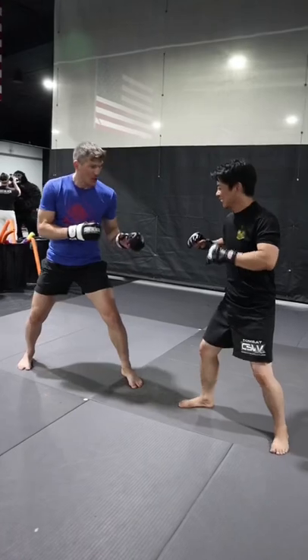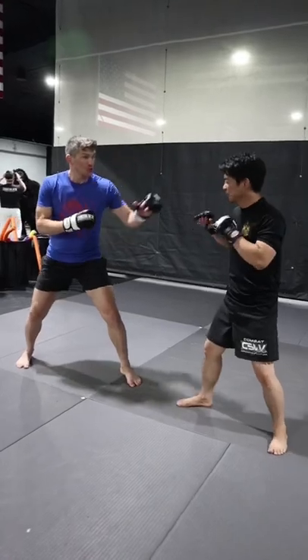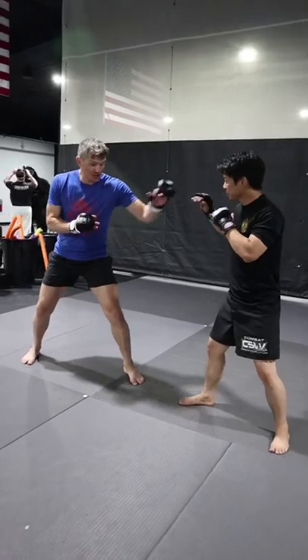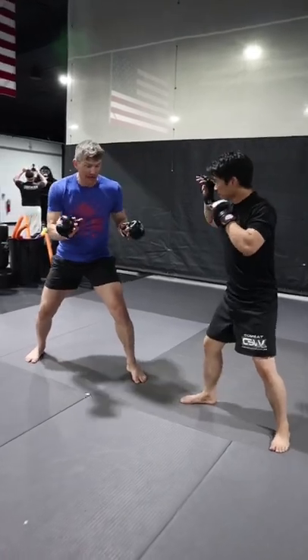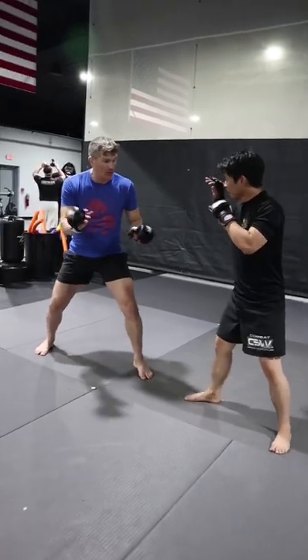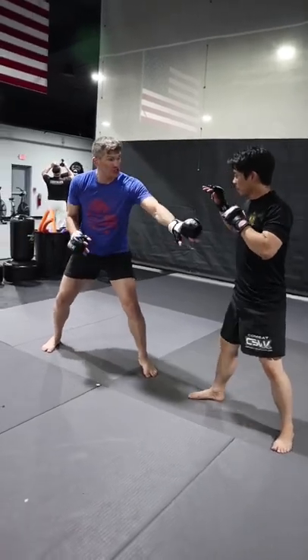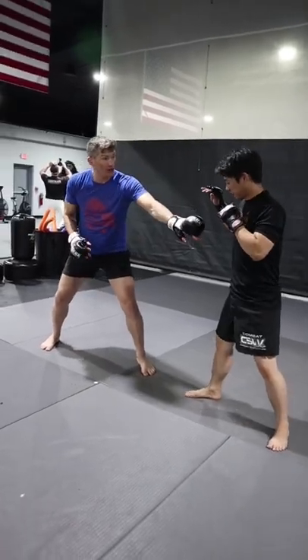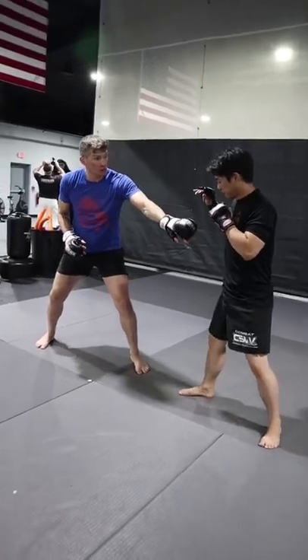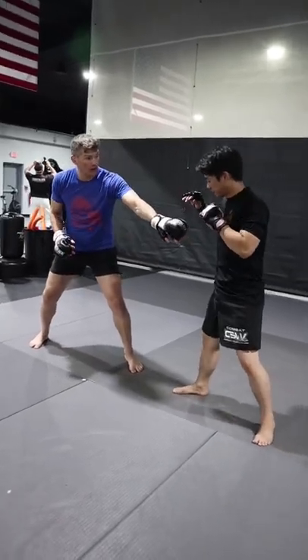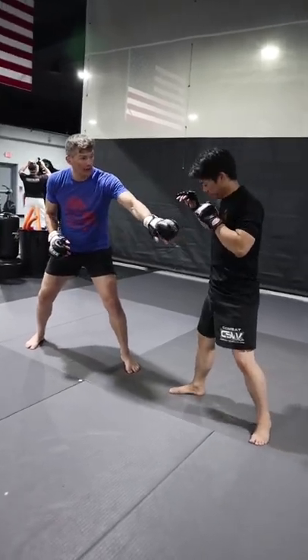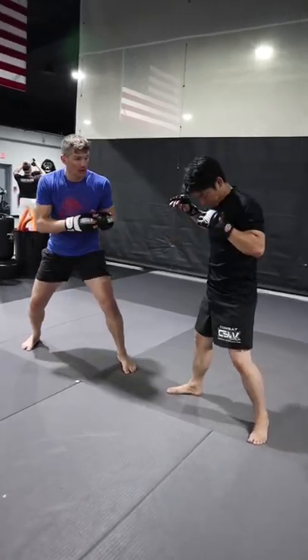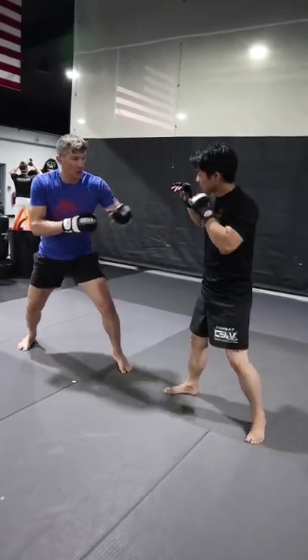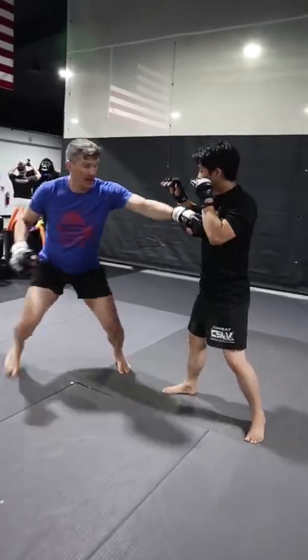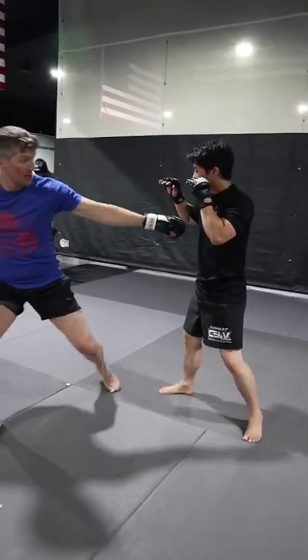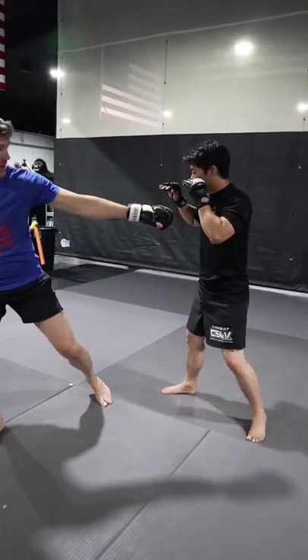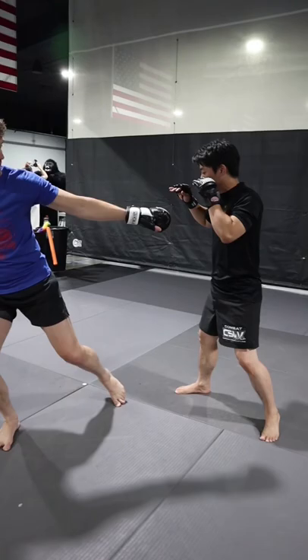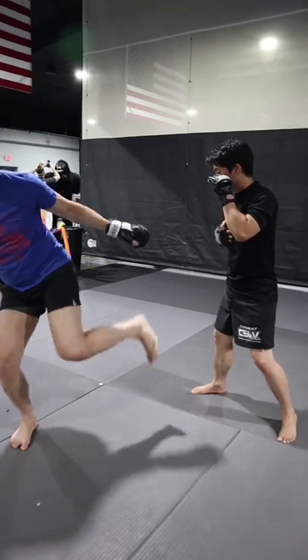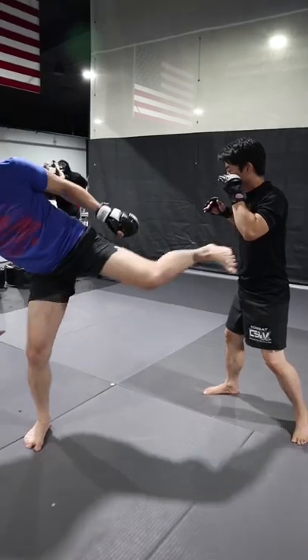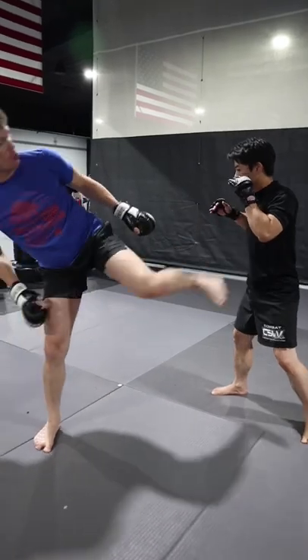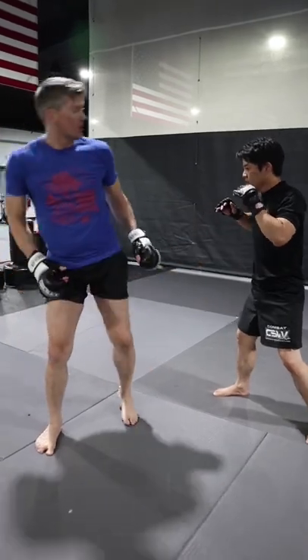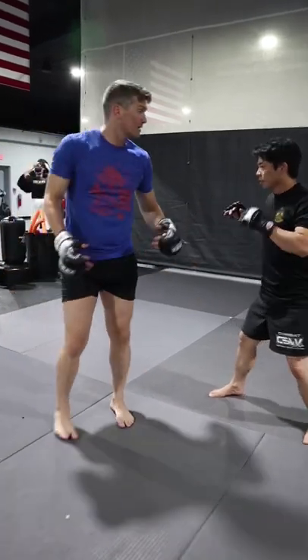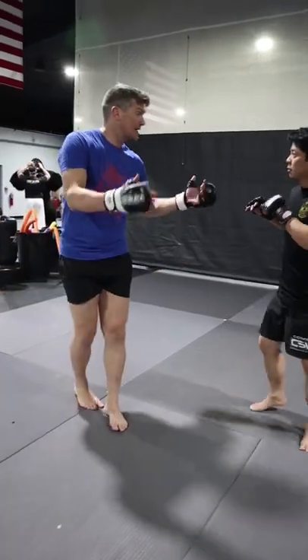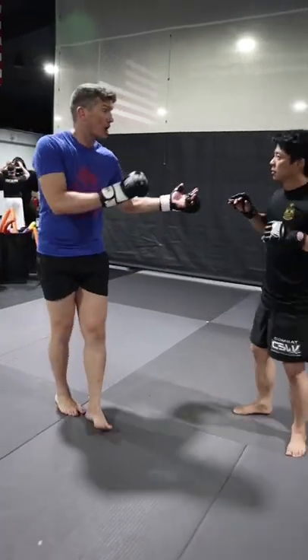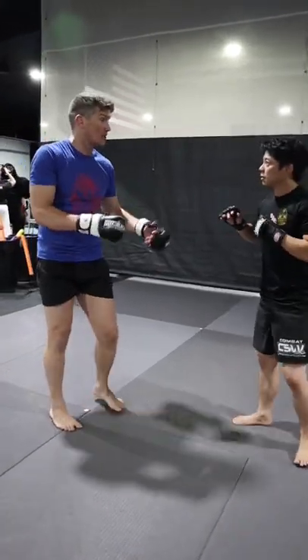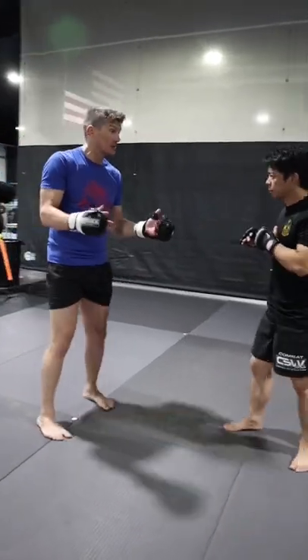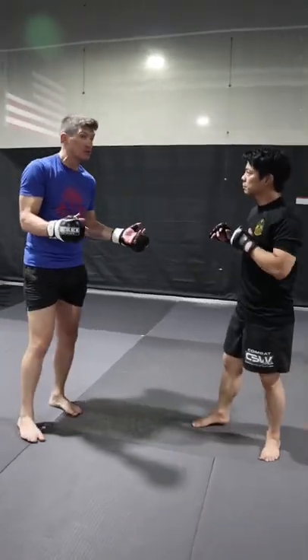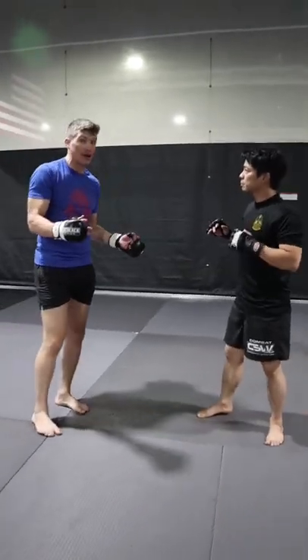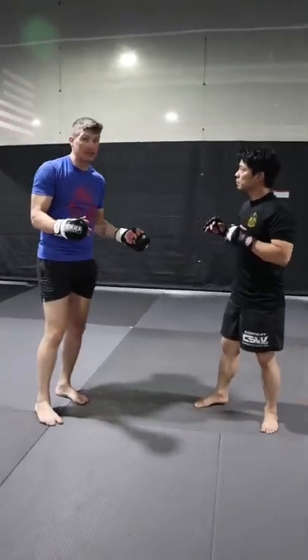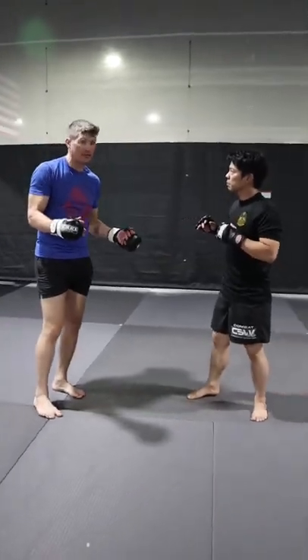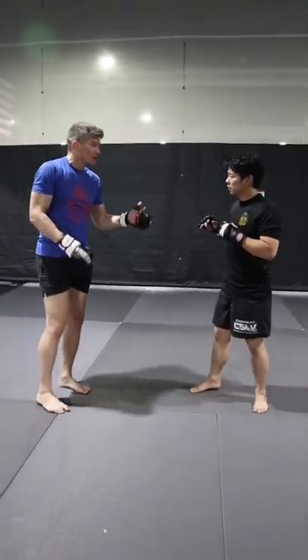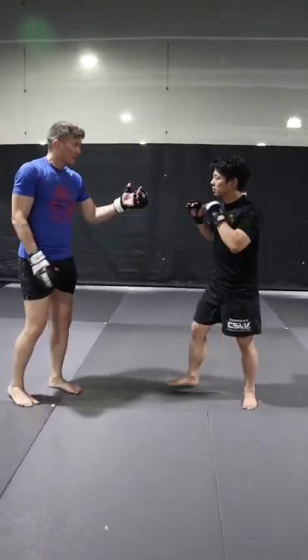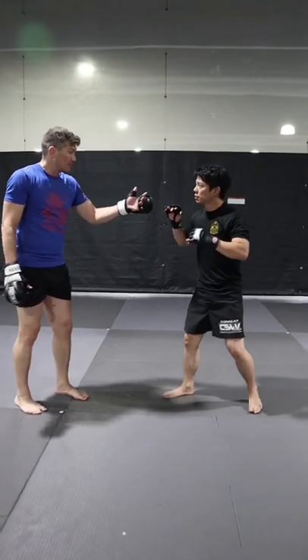So I use that jab to angle off, which squares you up. So bang, now the side kick comes, boom, and either that's going to knock you off. Sometimes, most of the time, it knocks guys off their feet.